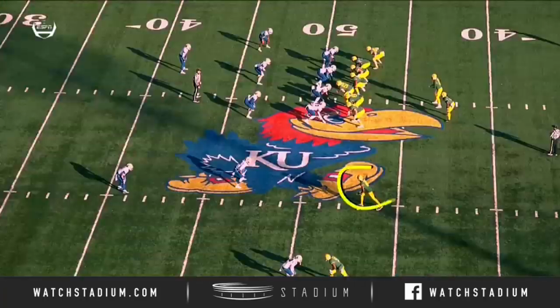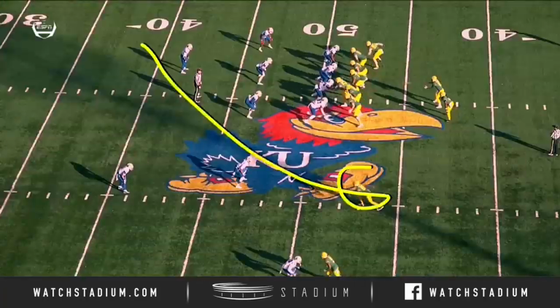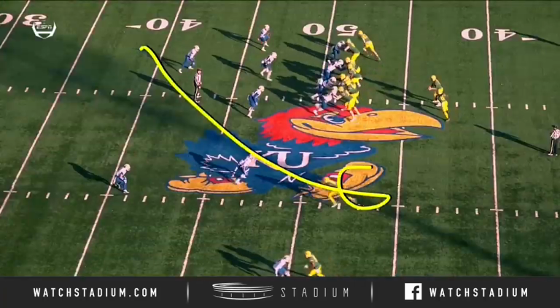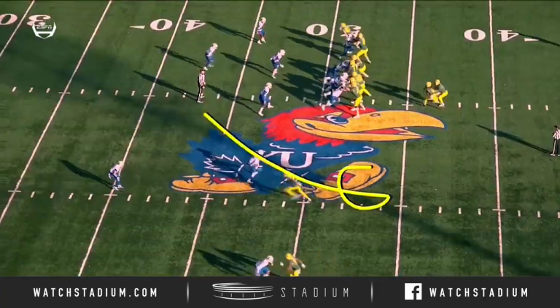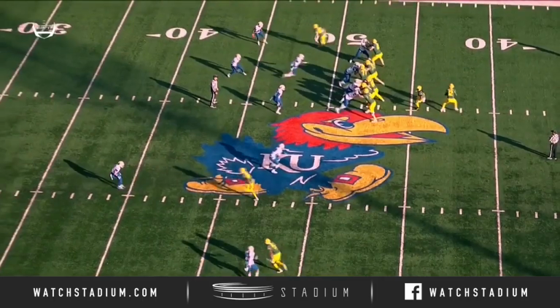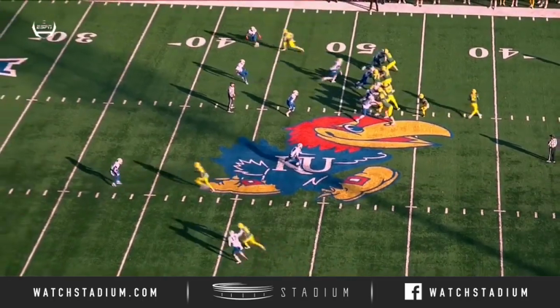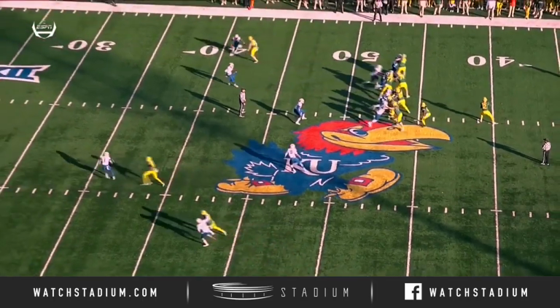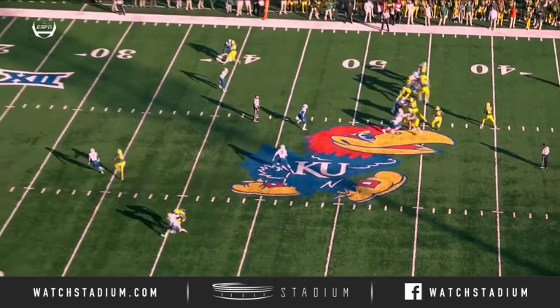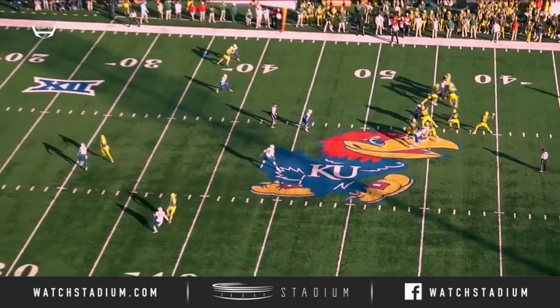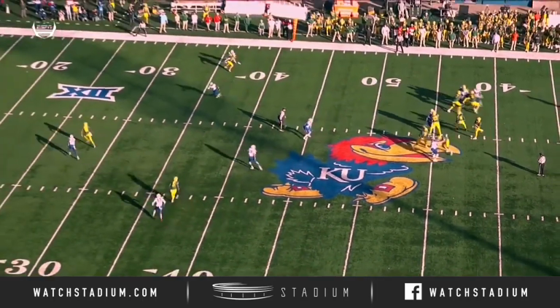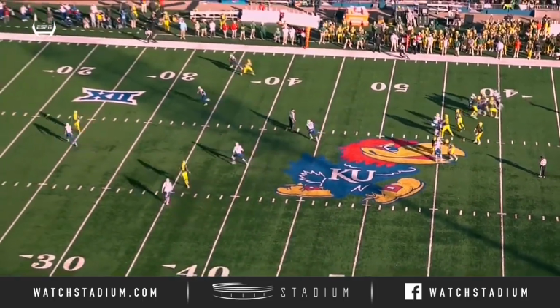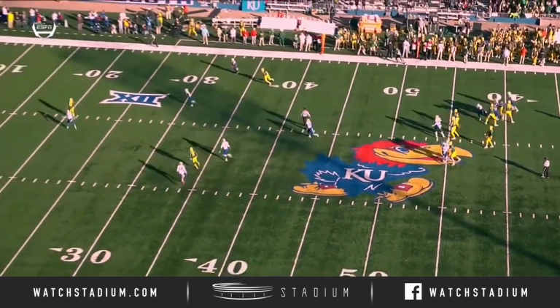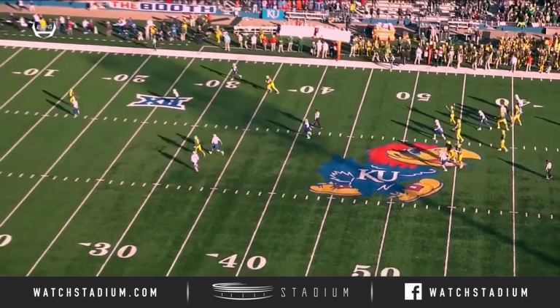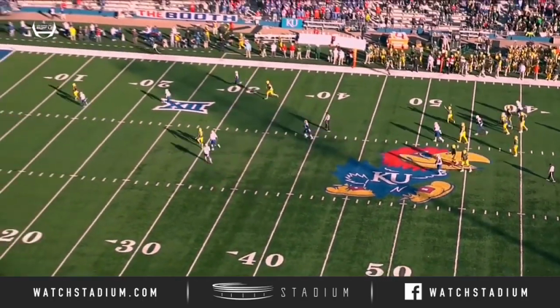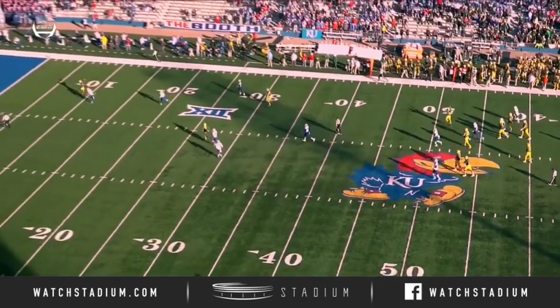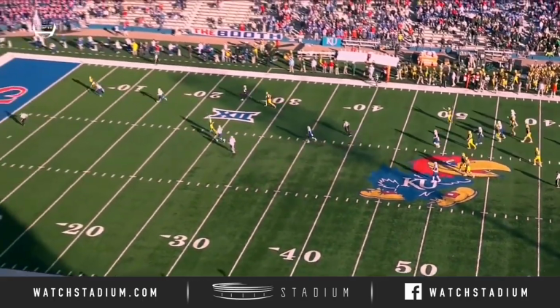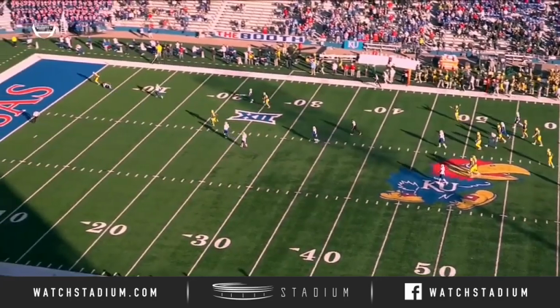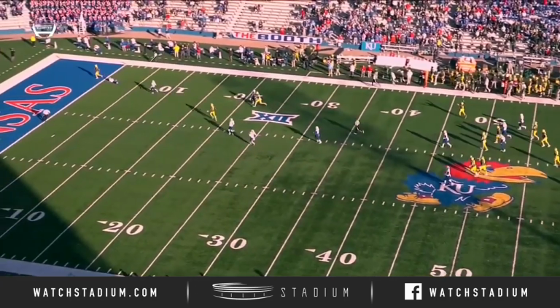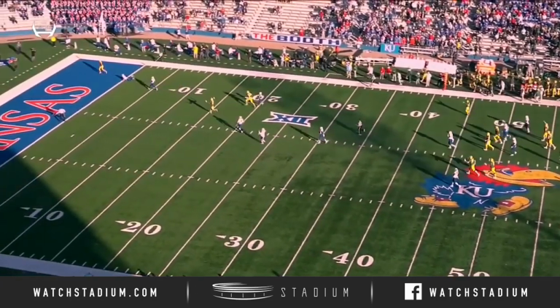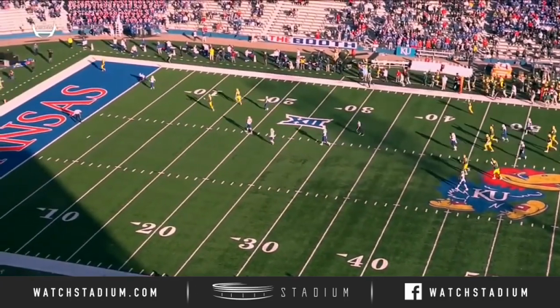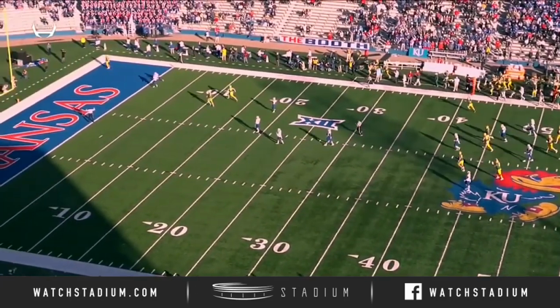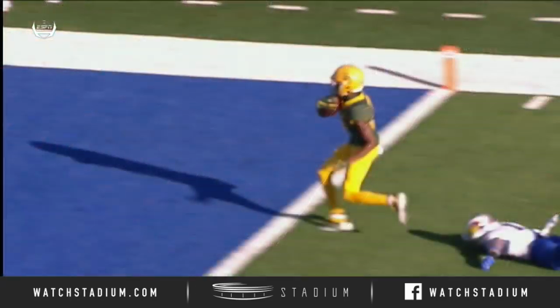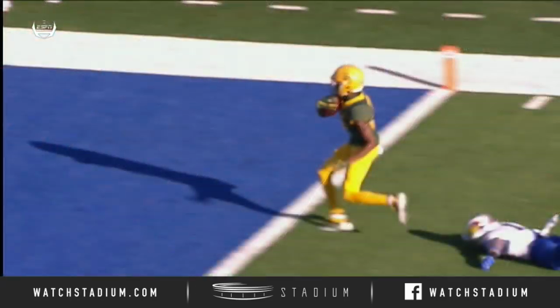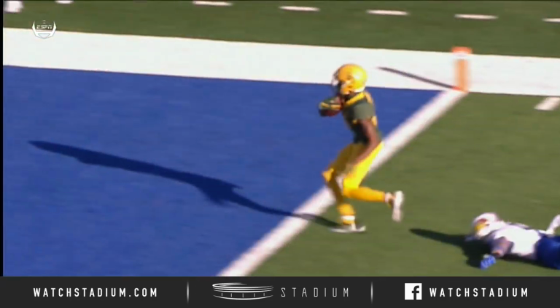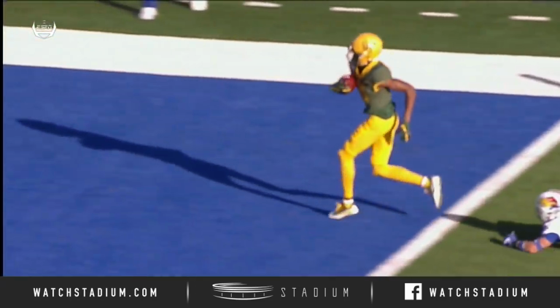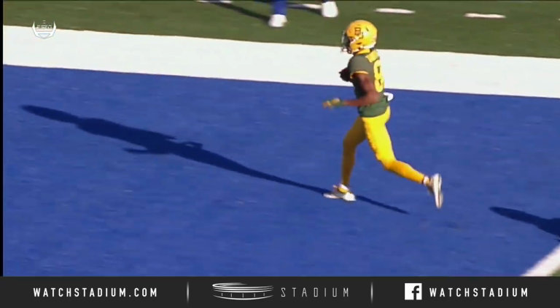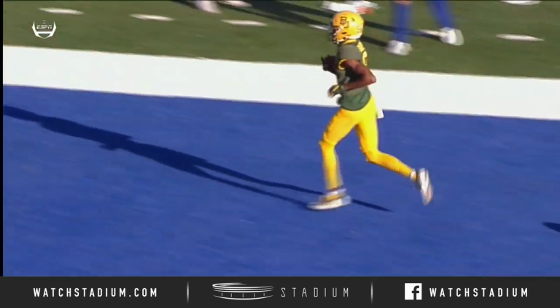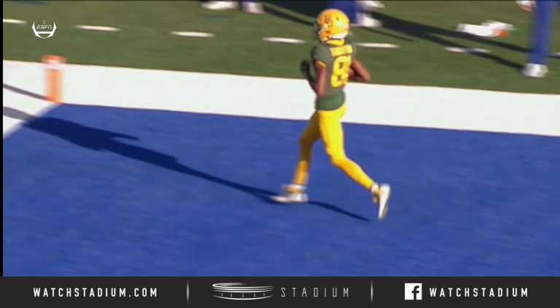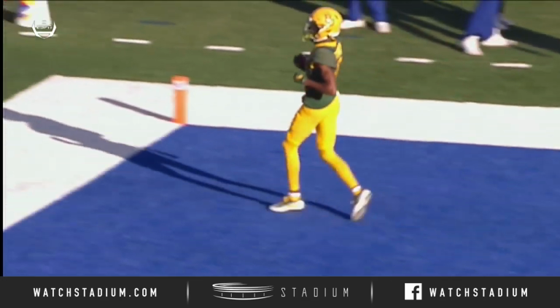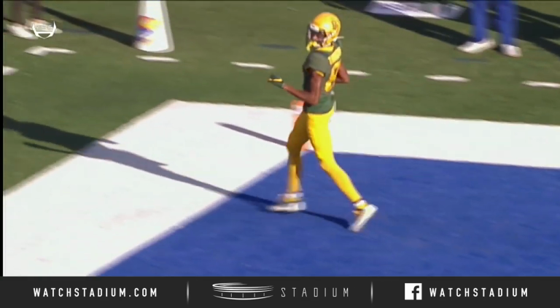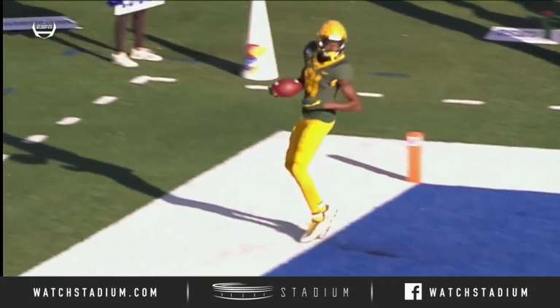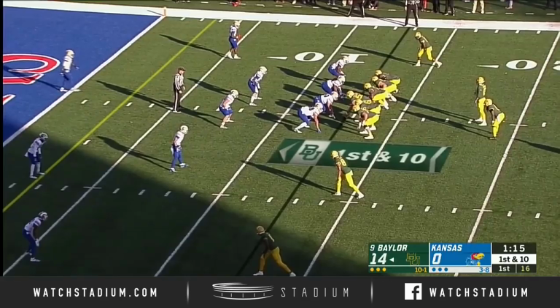Watch him go all the way across the field here. And where is the reverse safety? There's no safety there because he's getting chased by the backside in a lot of space — wide open. It's a heck of a job. He's been a riser.